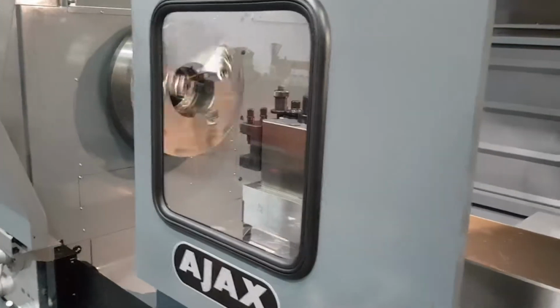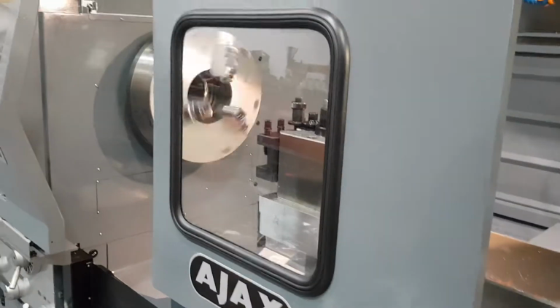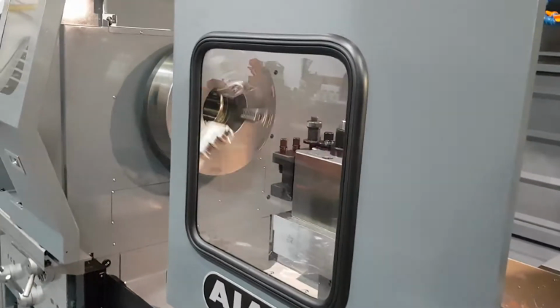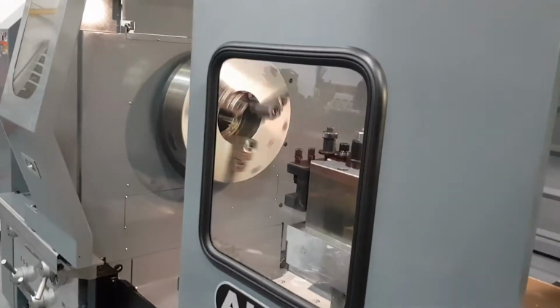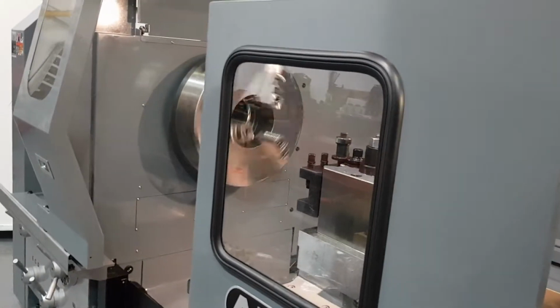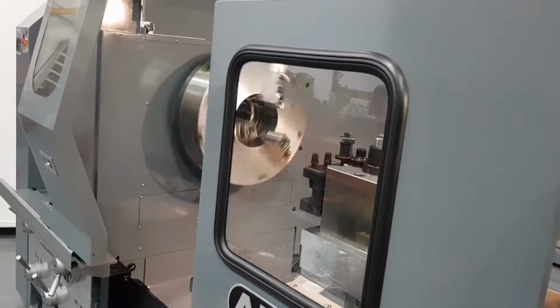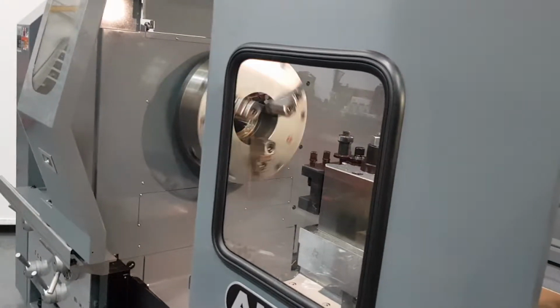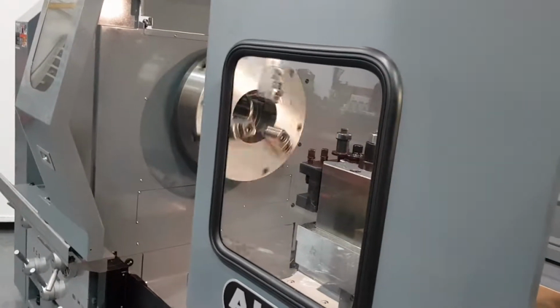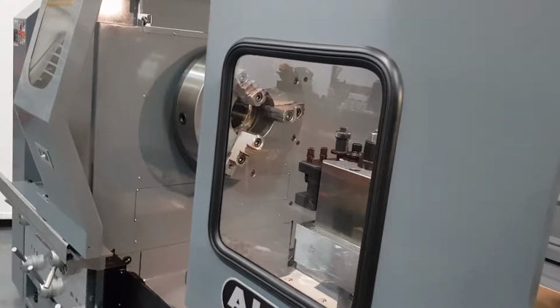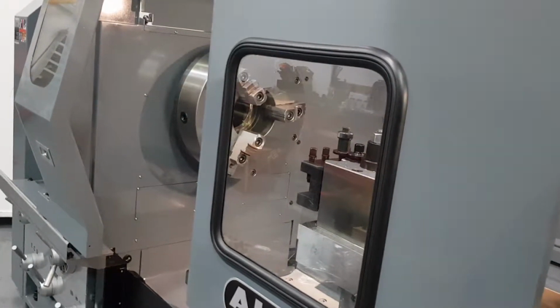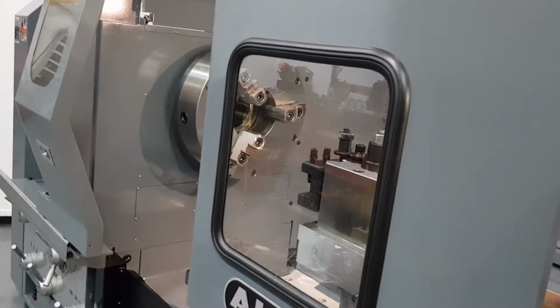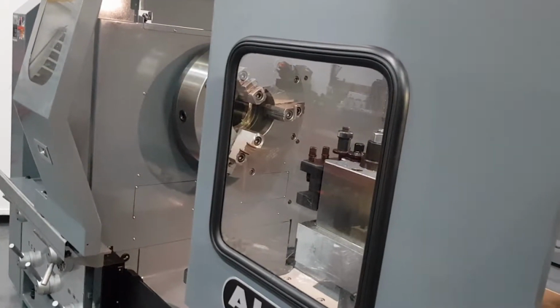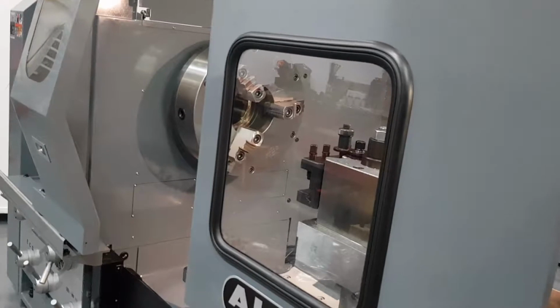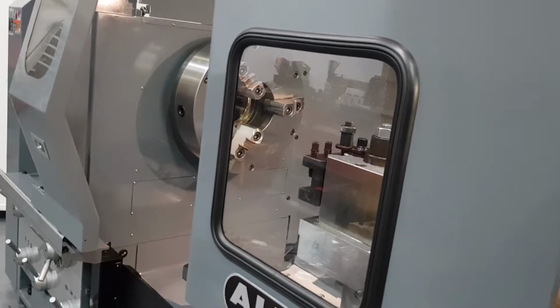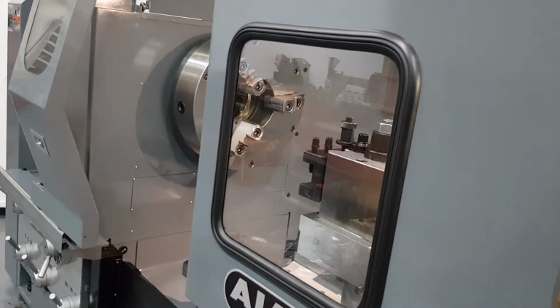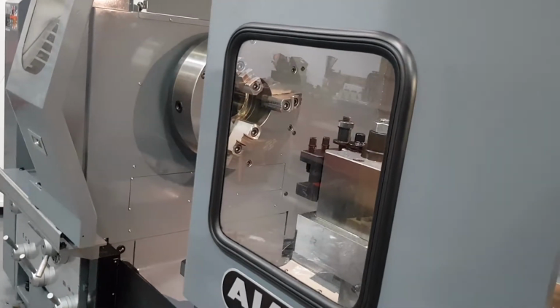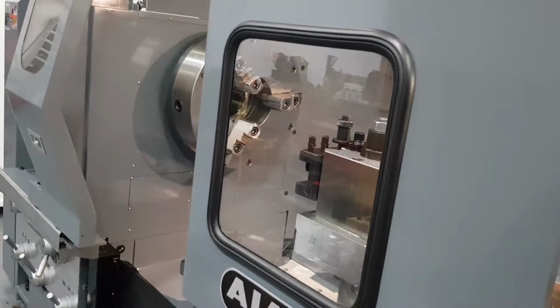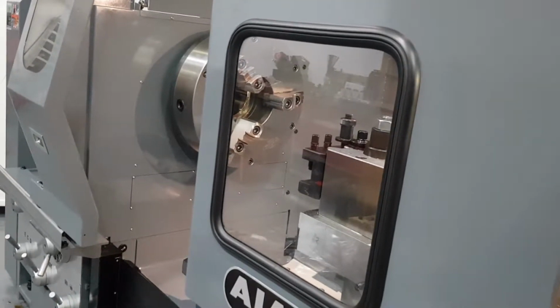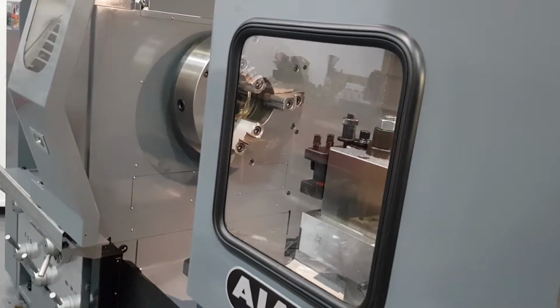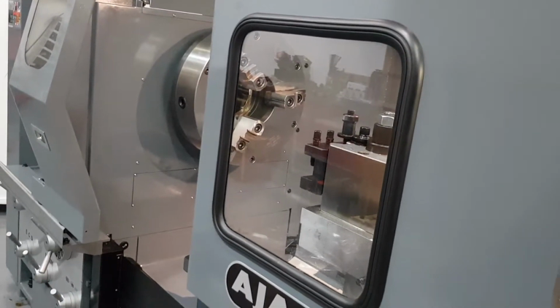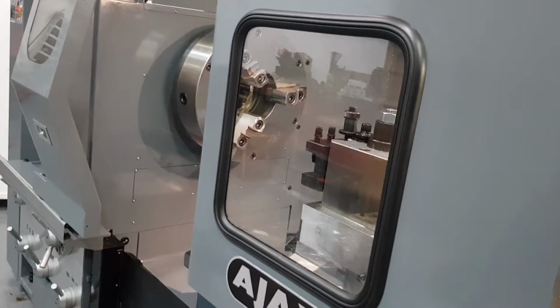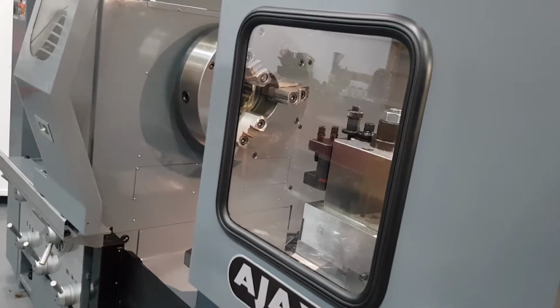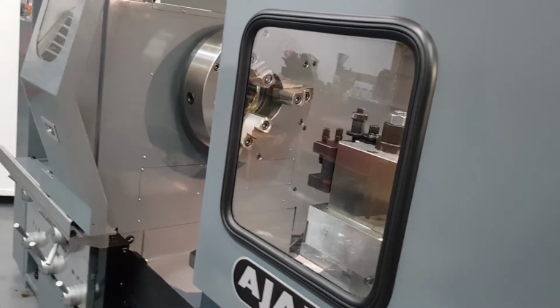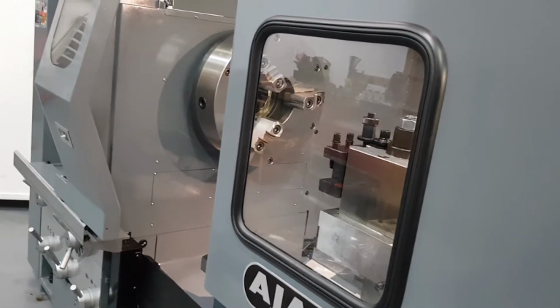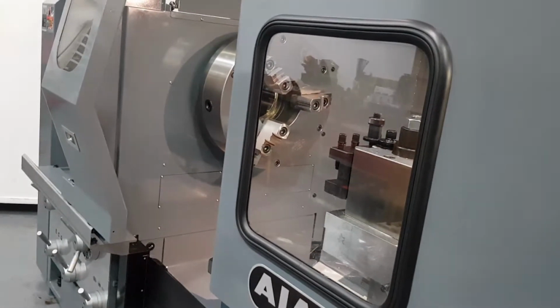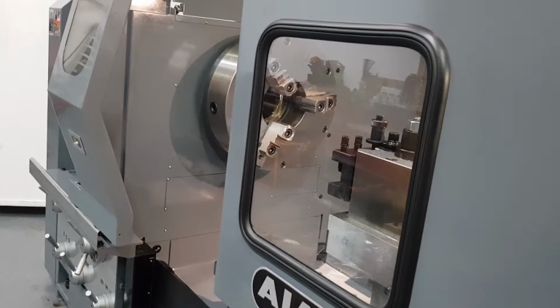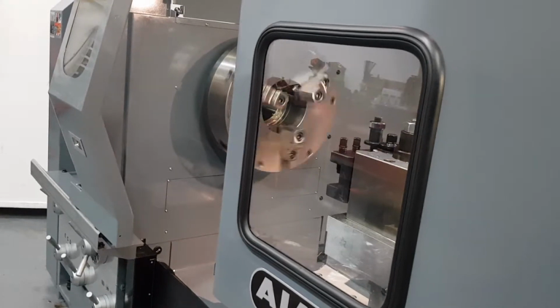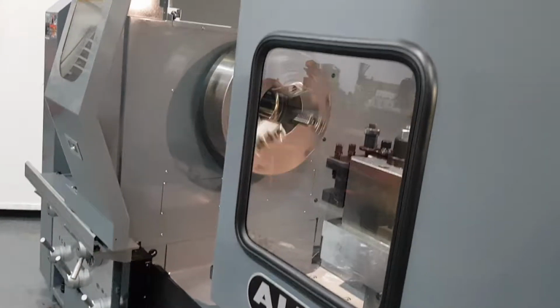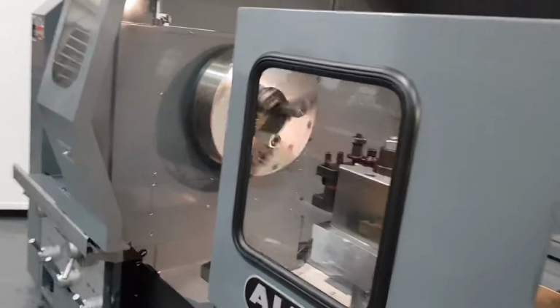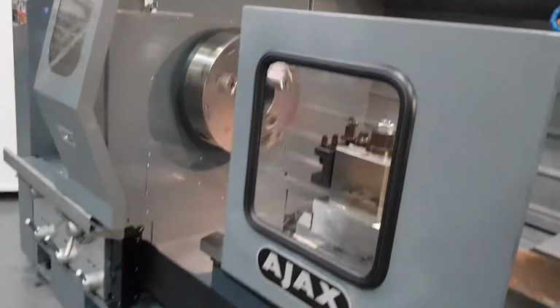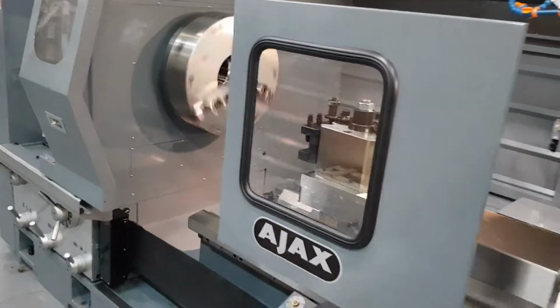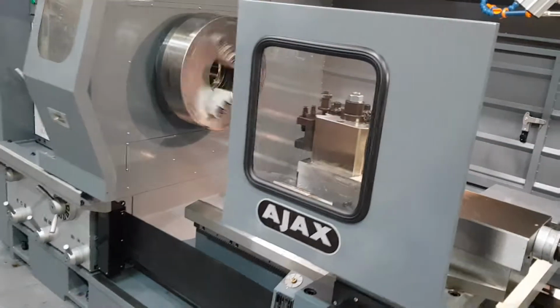If we then stop the spindle, she has a brake setup which is nice for bigger jobs and not too aggressive. You need the brake coming off, then we can start her back up again.